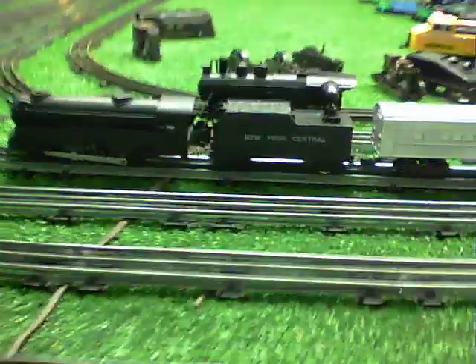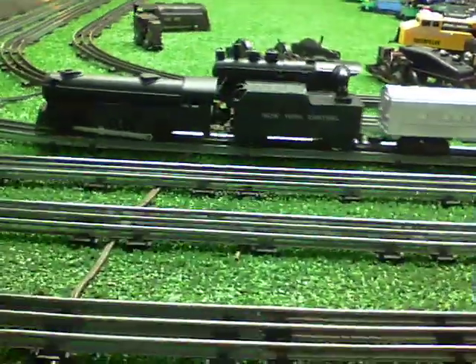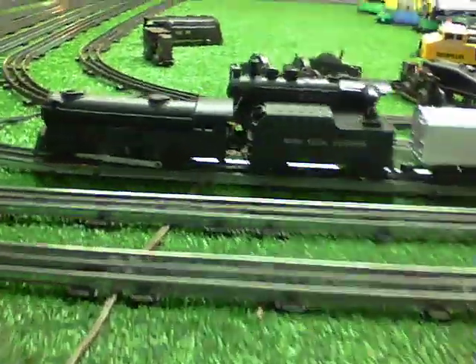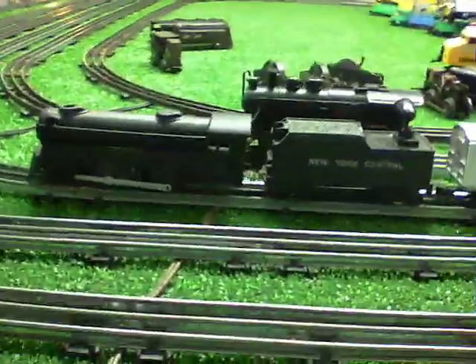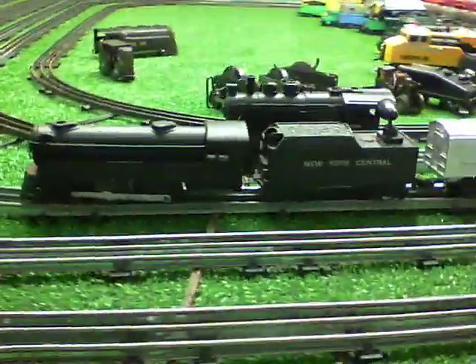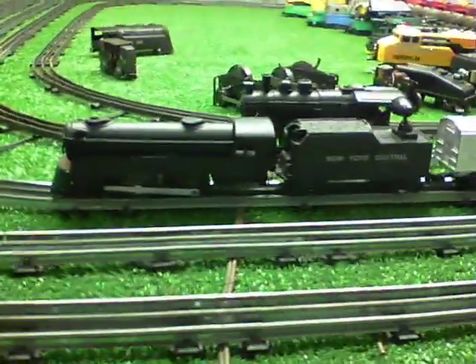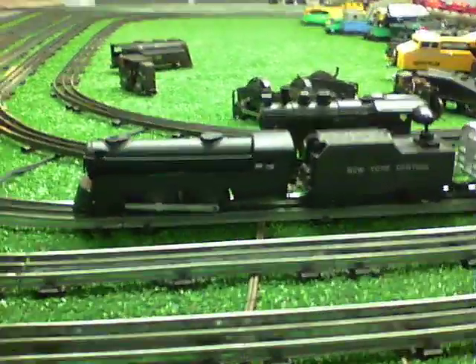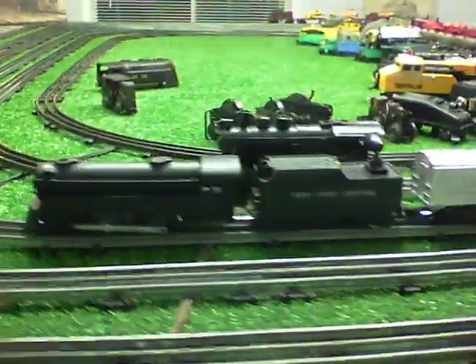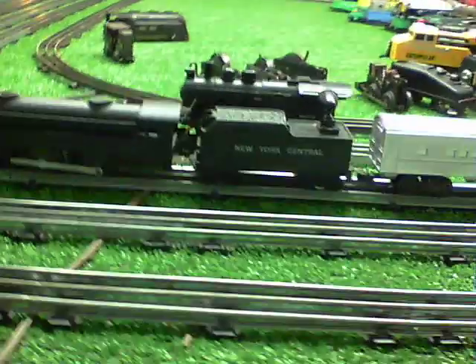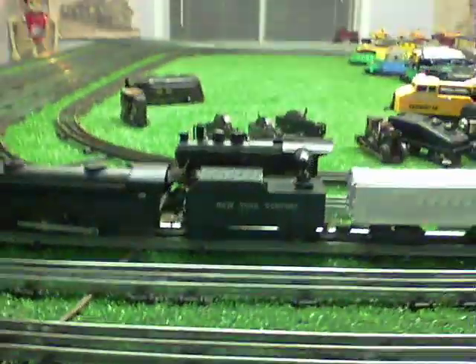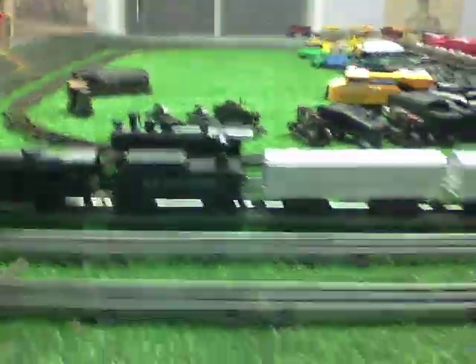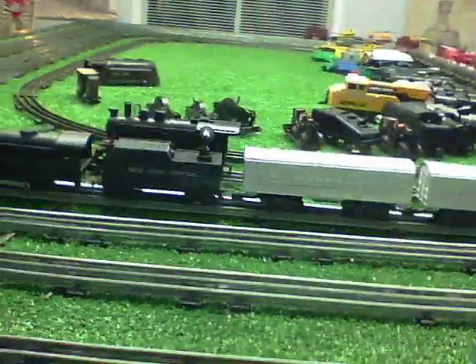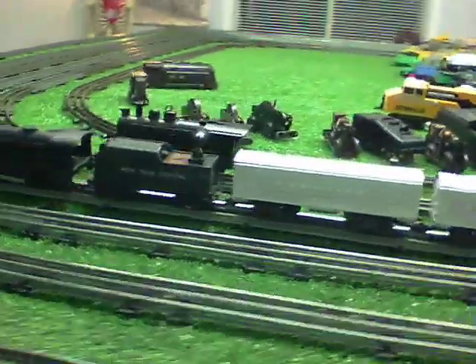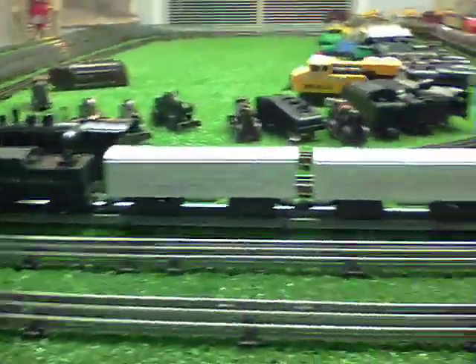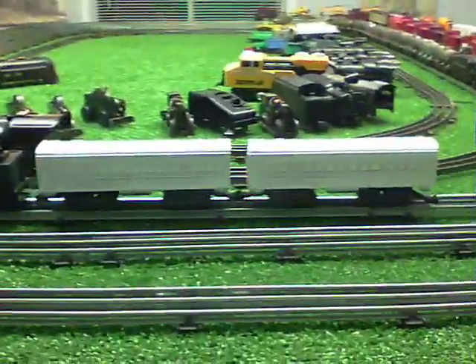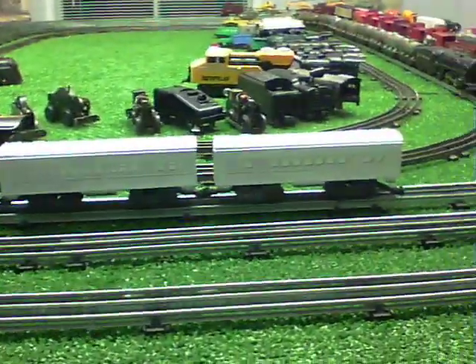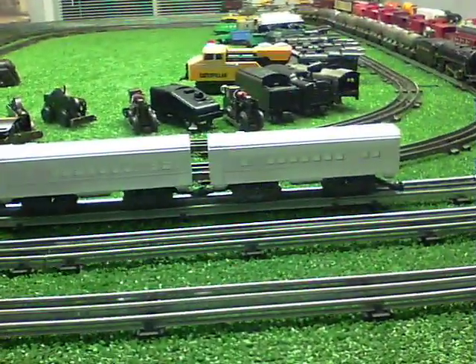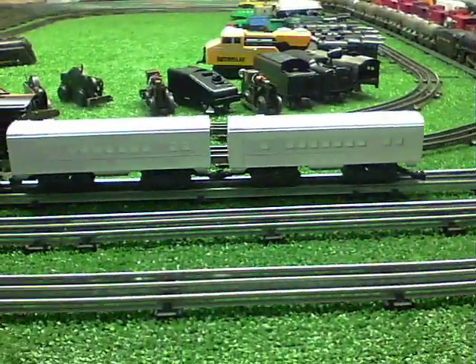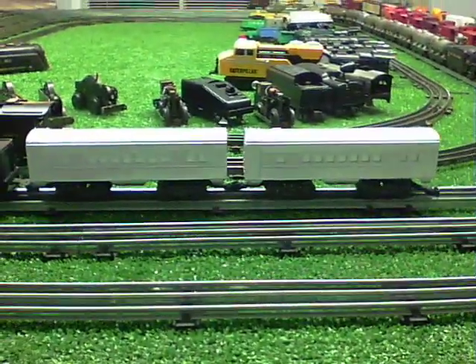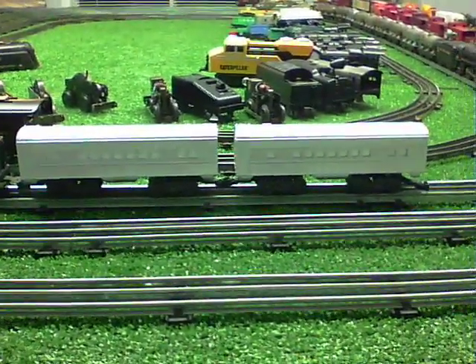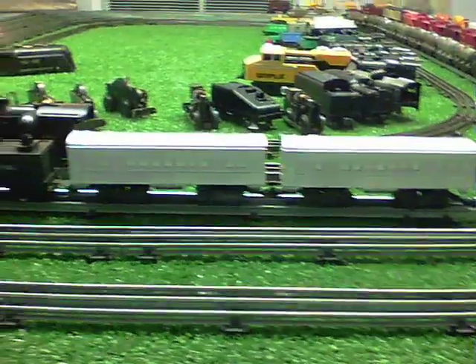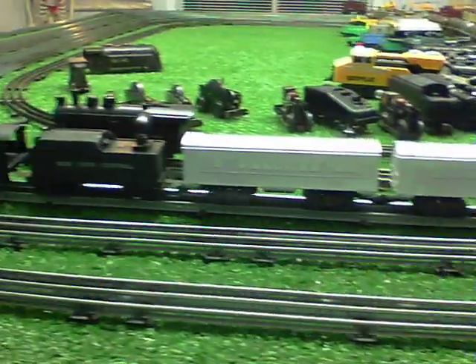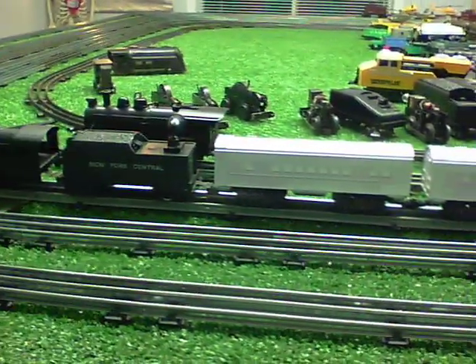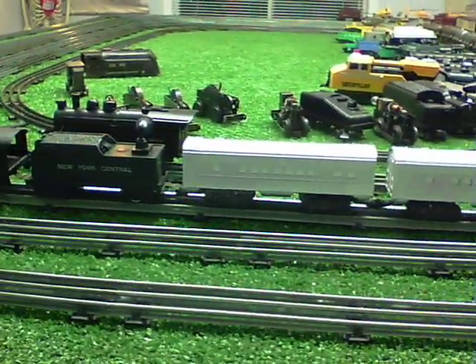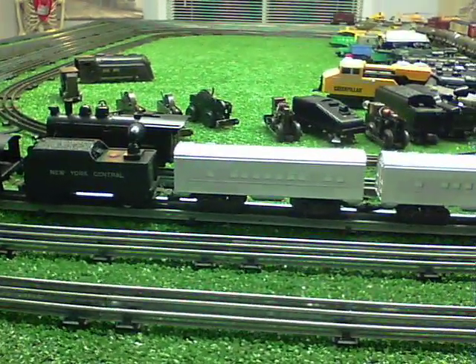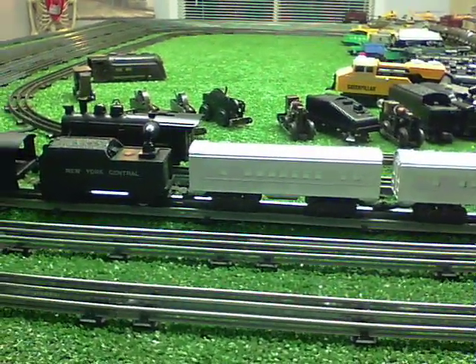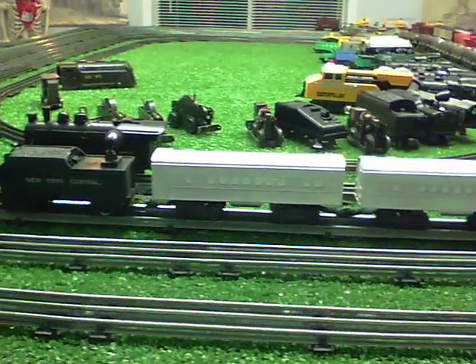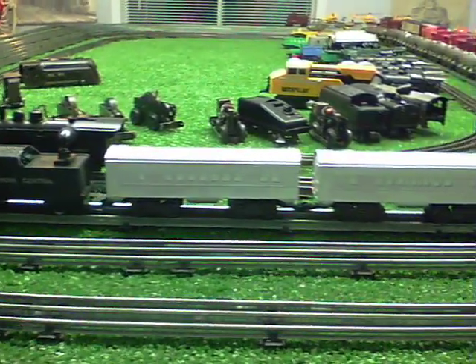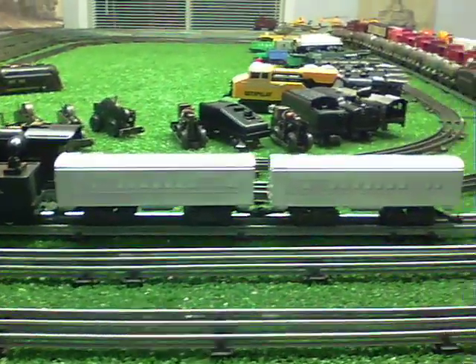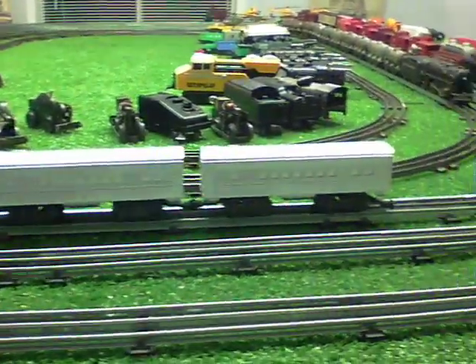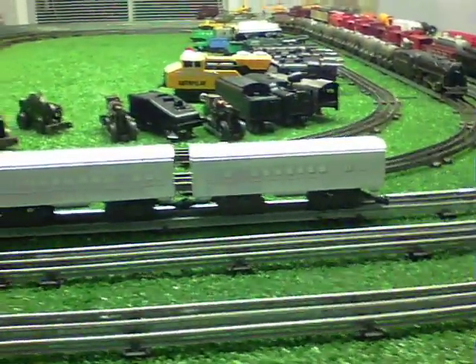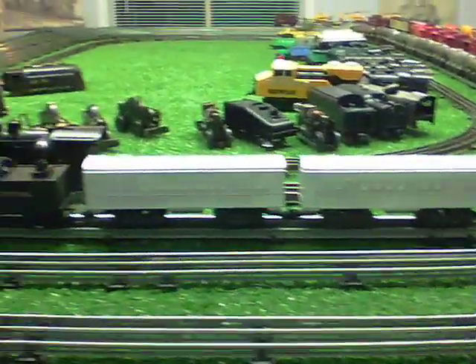Greetings, Benjamin J from Ben's Trains with another in the series. Test two on that North Pole Express car. As you see, I've resprayed these completely silver and covered up the green stripe.